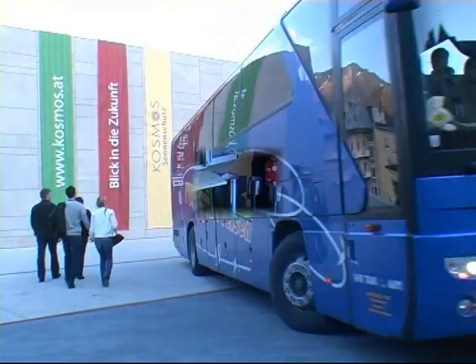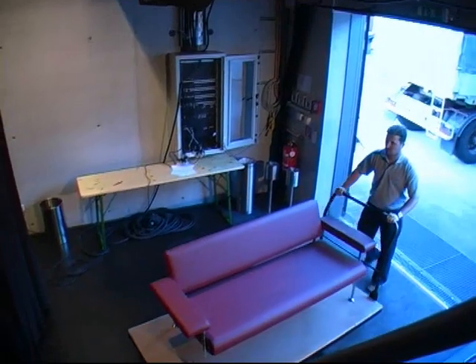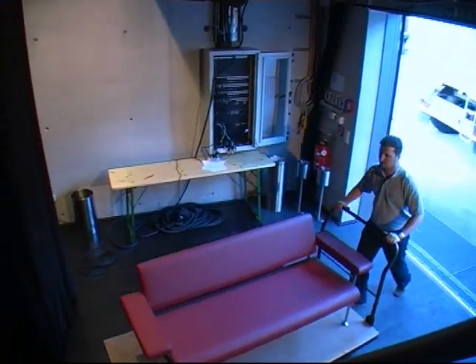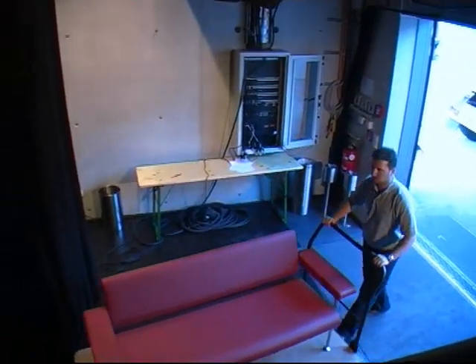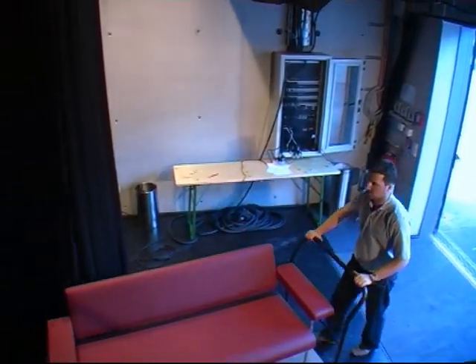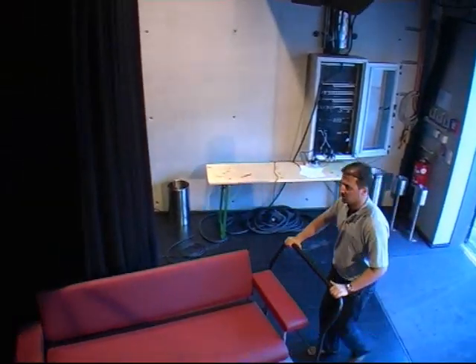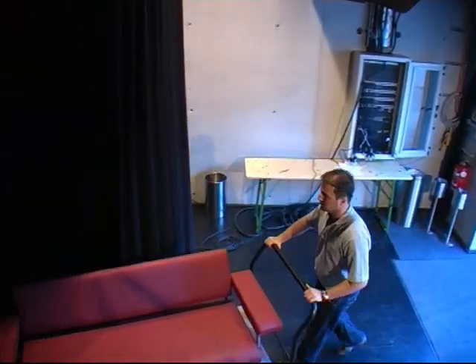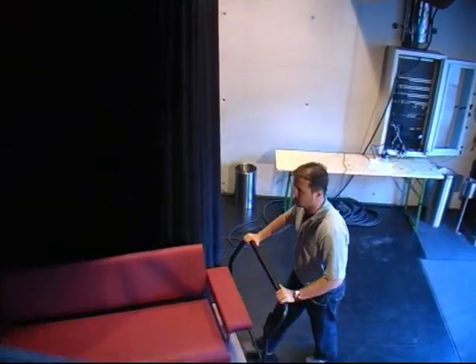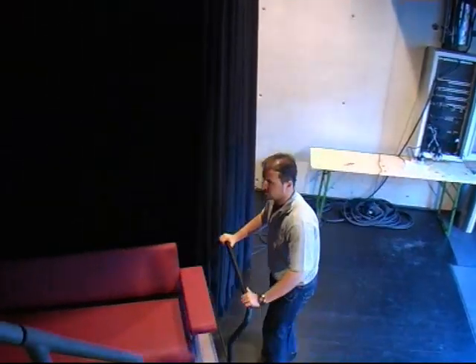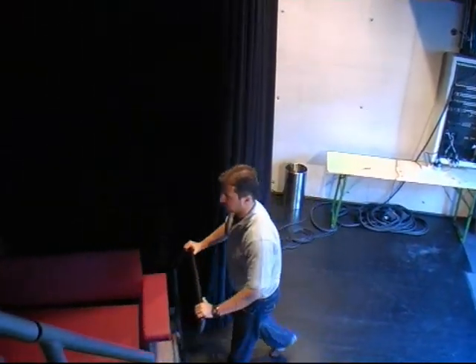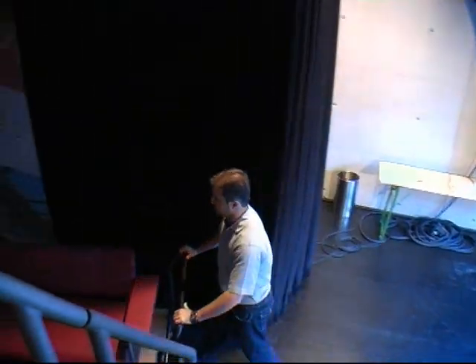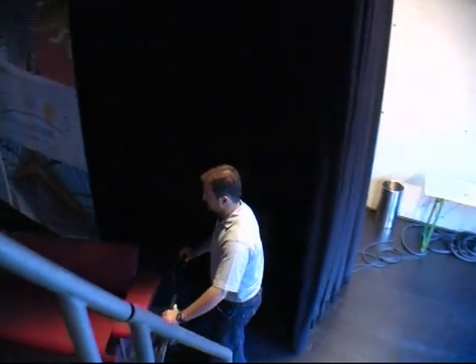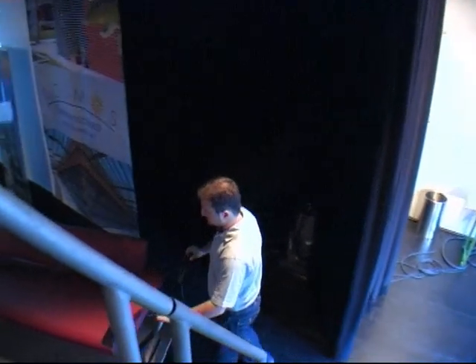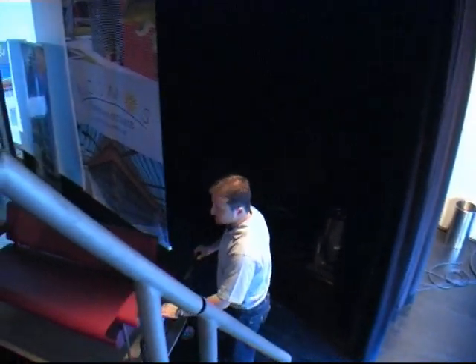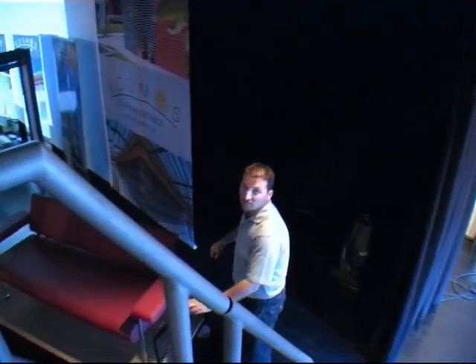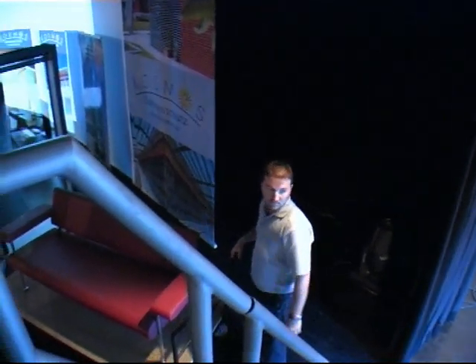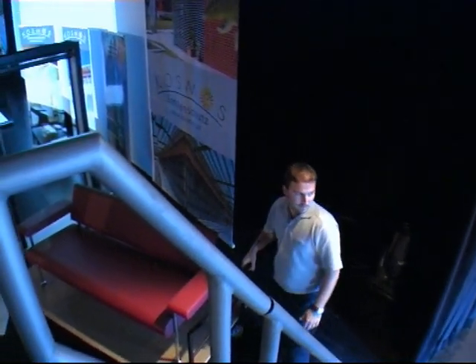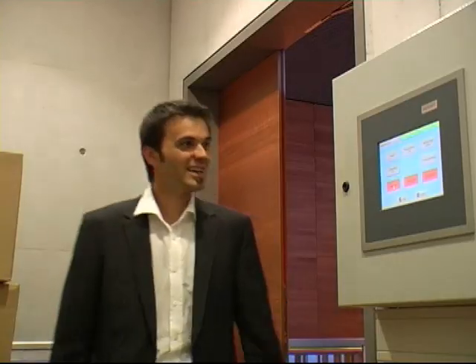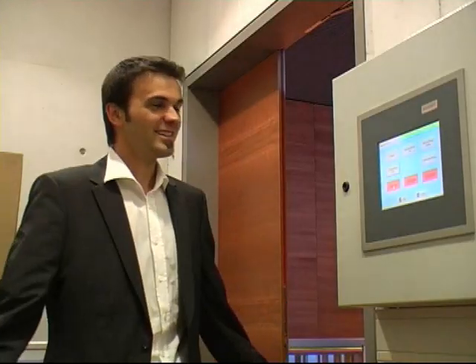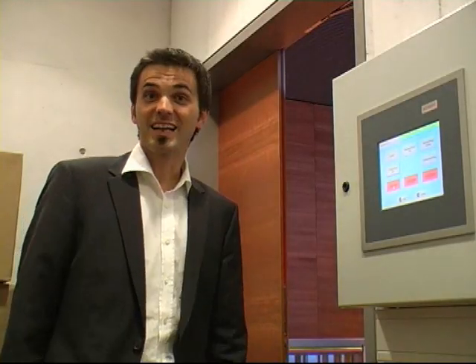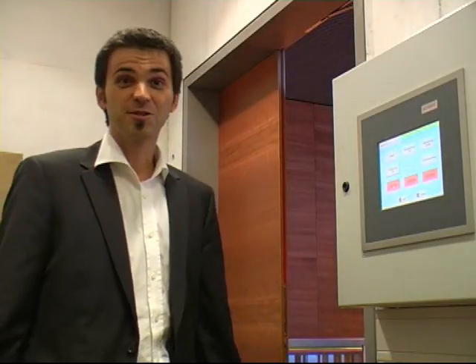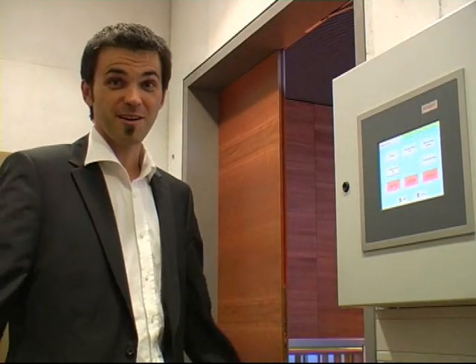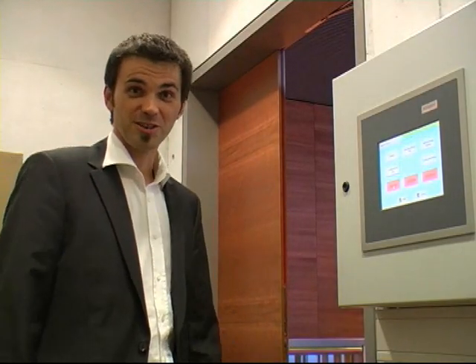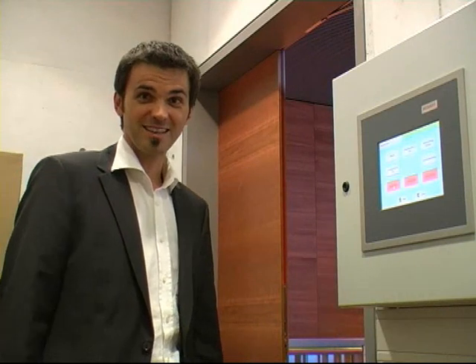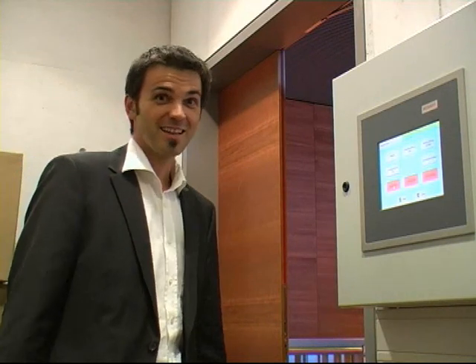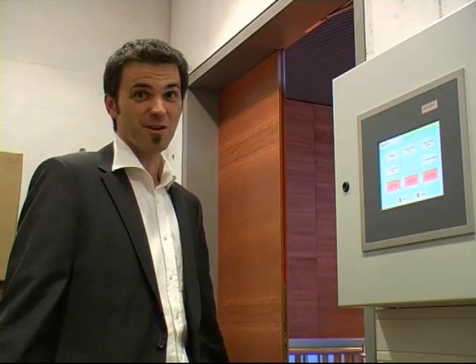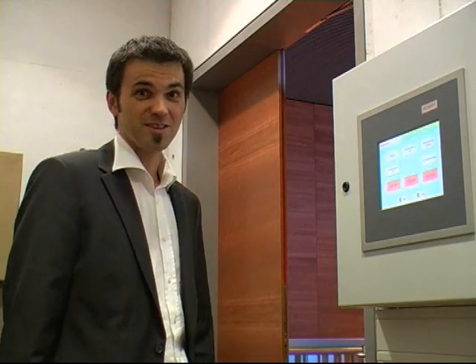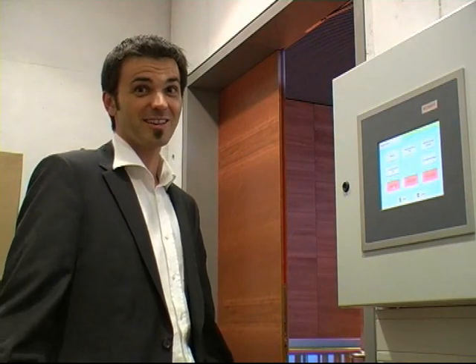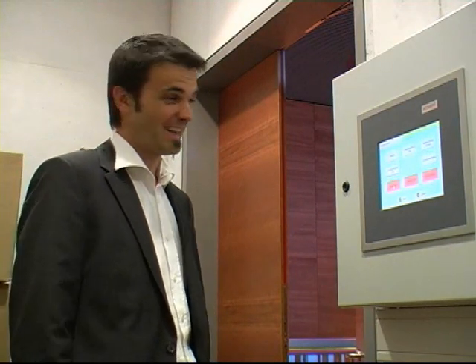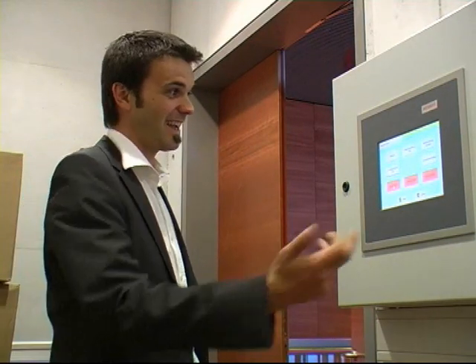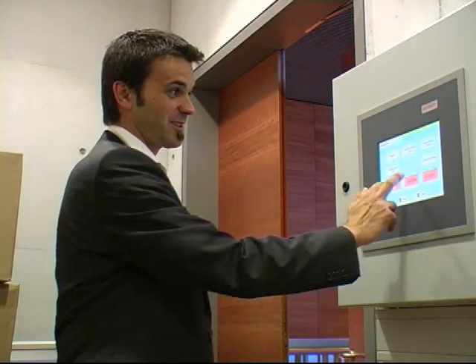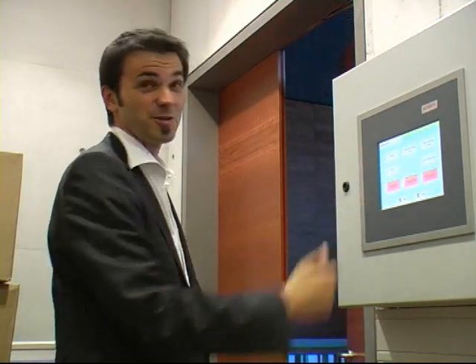Direct ground-level access, even by car, allows external suppliers to deliver to the event location and the stage effortlessly. This was the guided tour of the Ferri-Porsche Congress Center. Thank you very much, see you at your event, and goodbye.